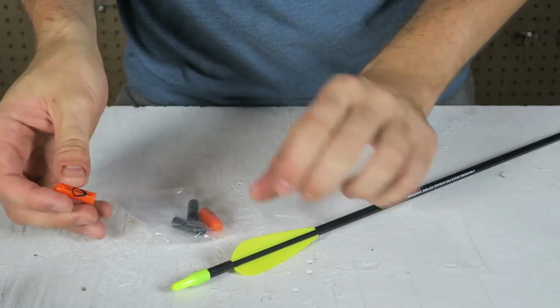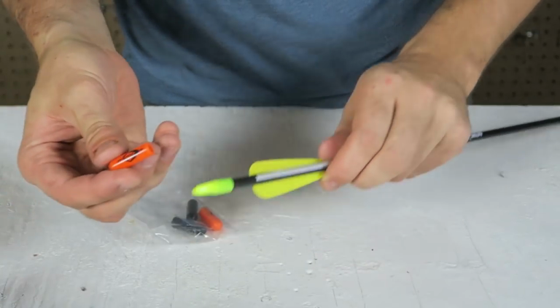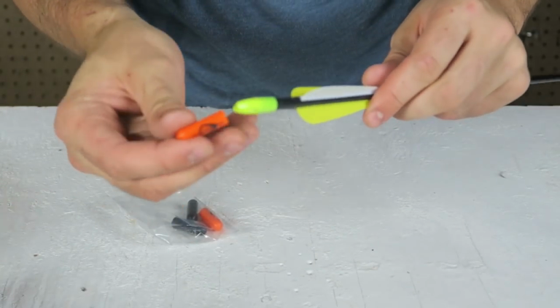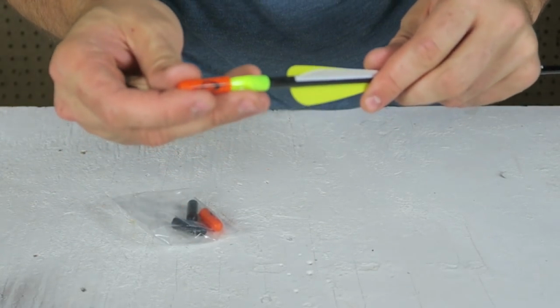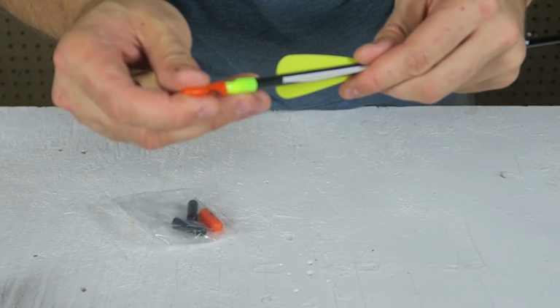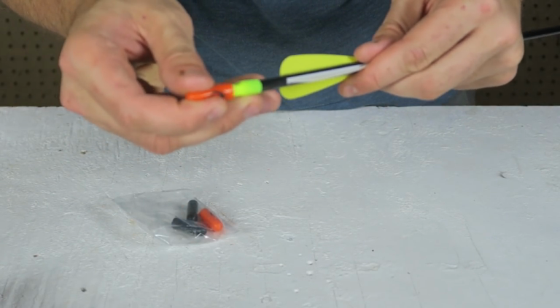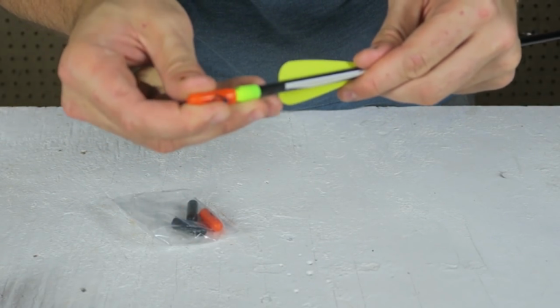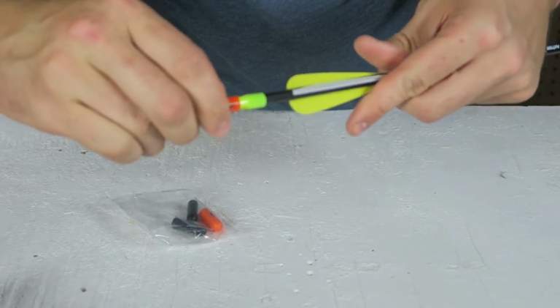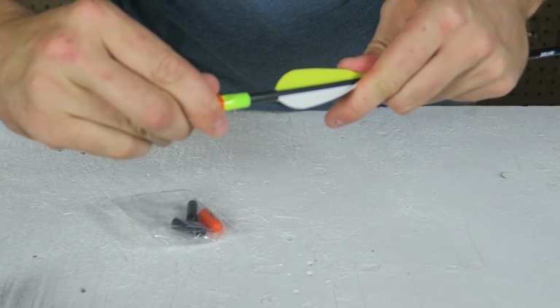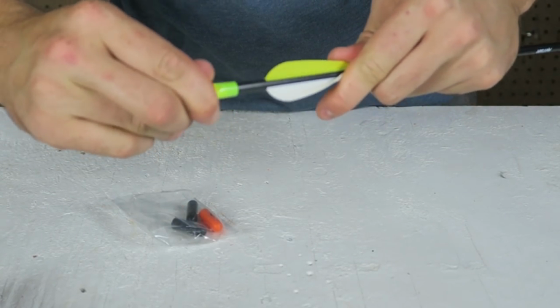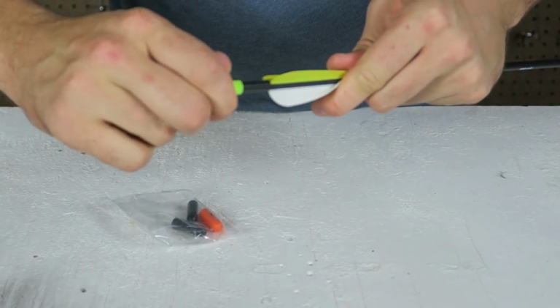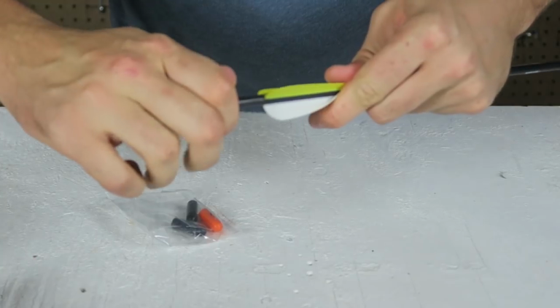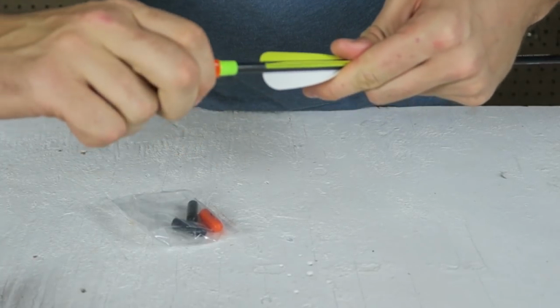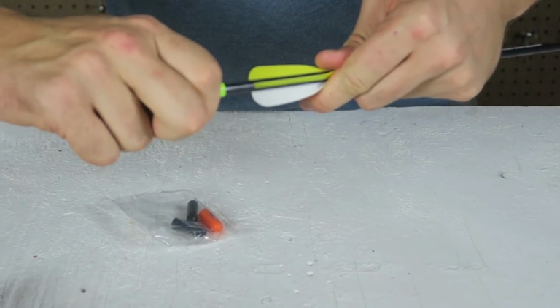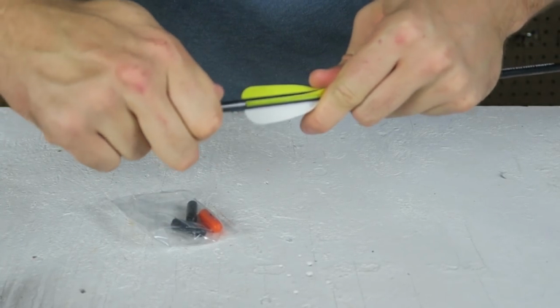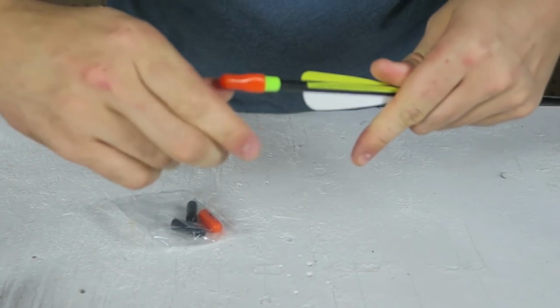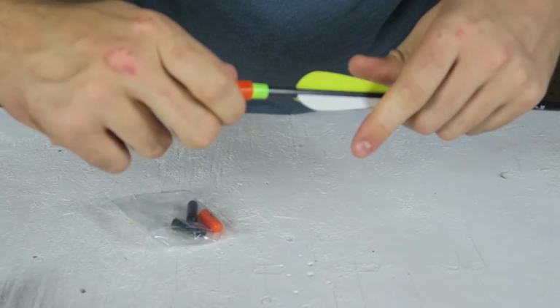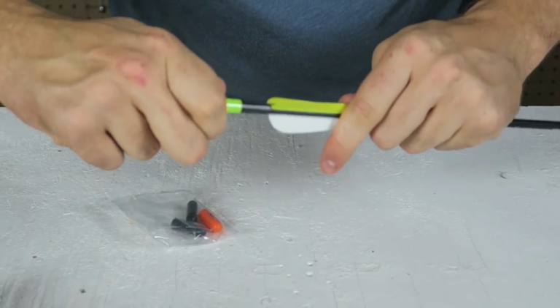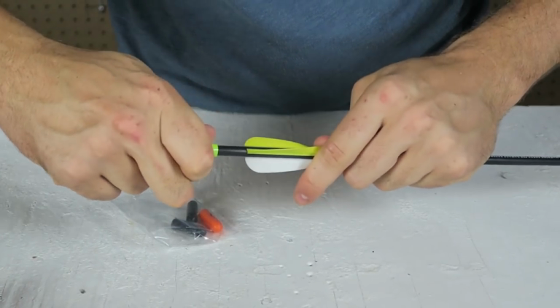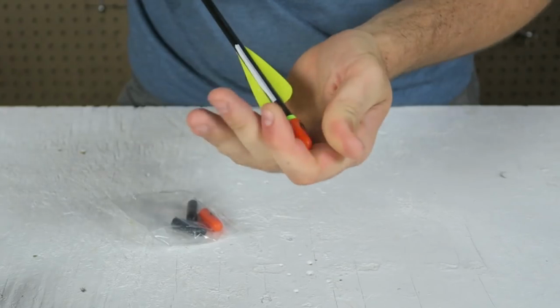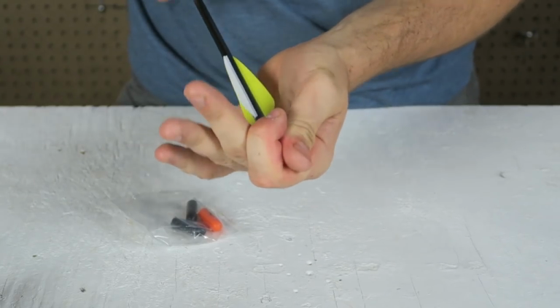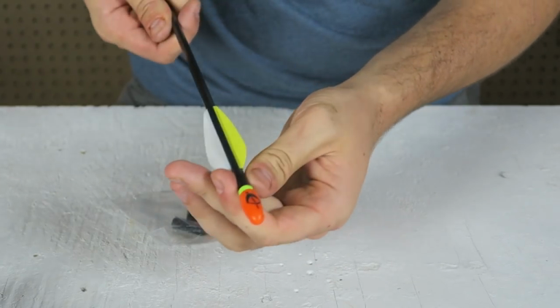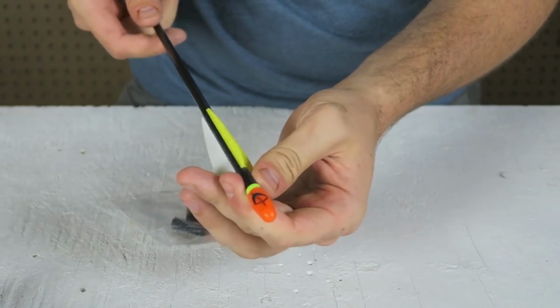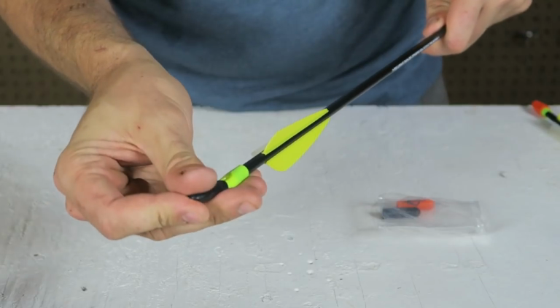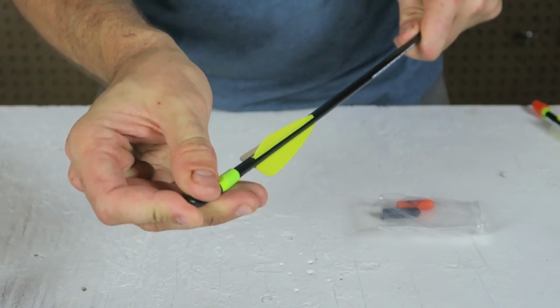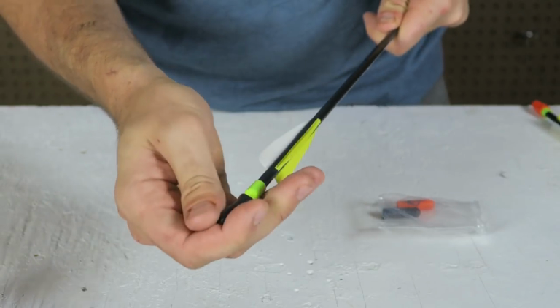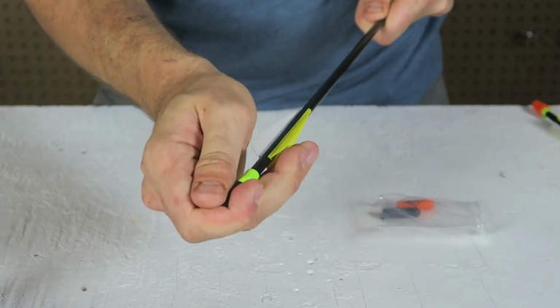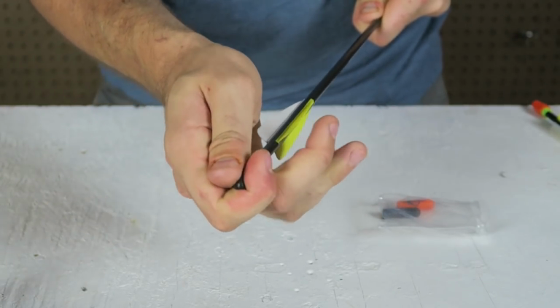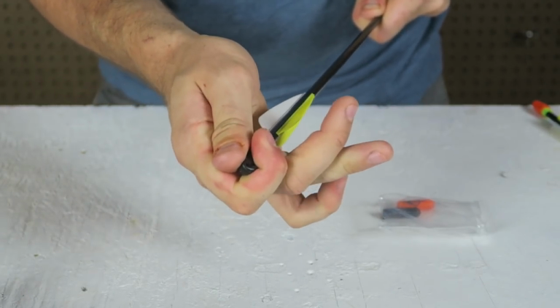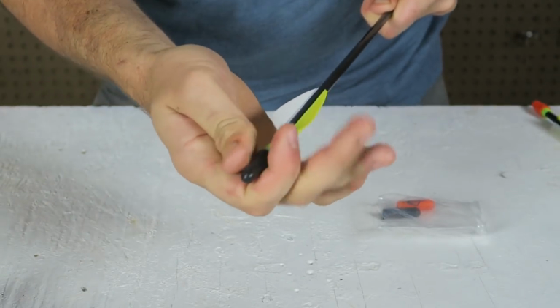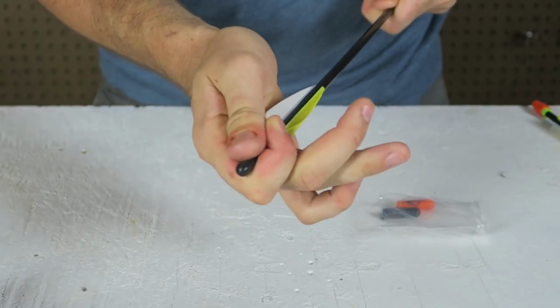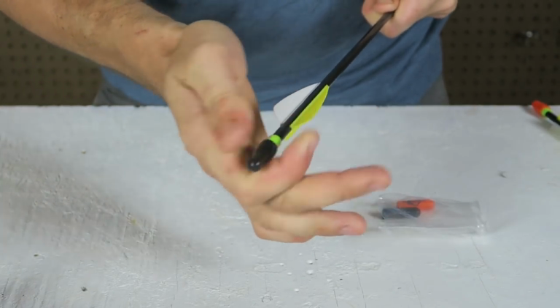For the arrows, there is a little tip set here so it doesn't ruin the rubber. What we're going to do is just stick it on there, just like that. I'm going to do the same thing to the rest of them — it only comes with four.